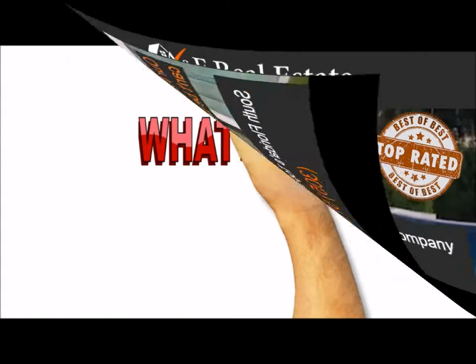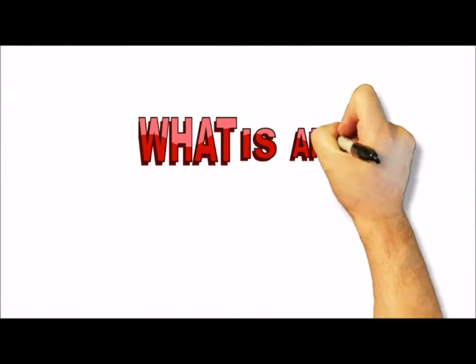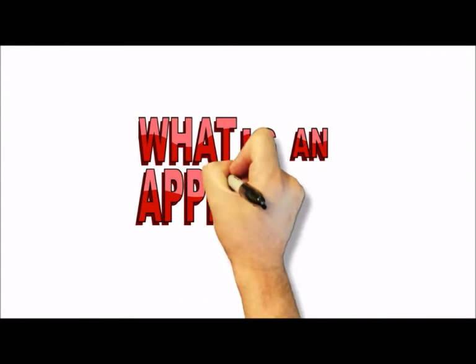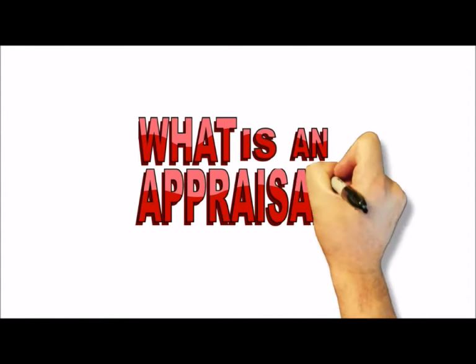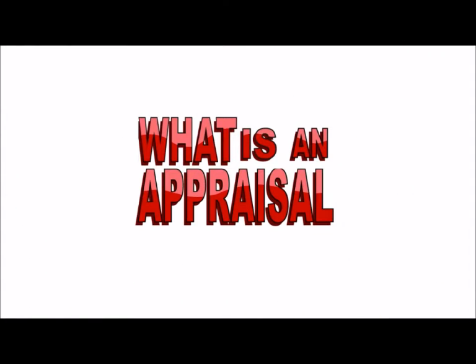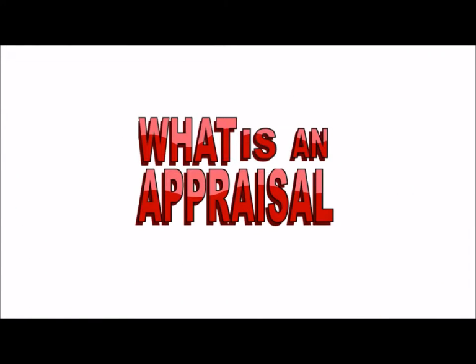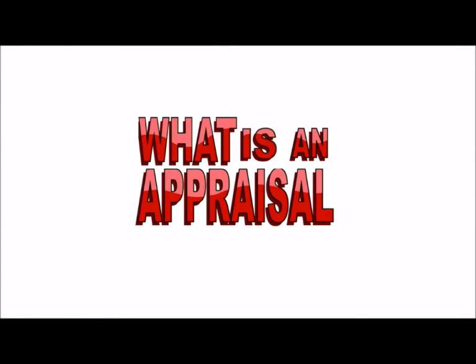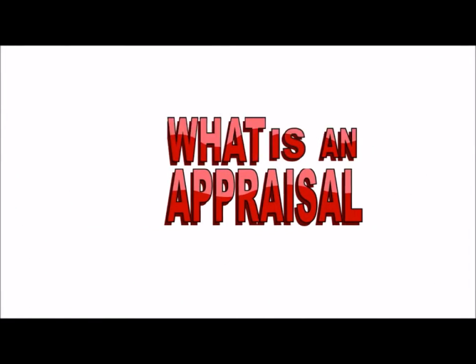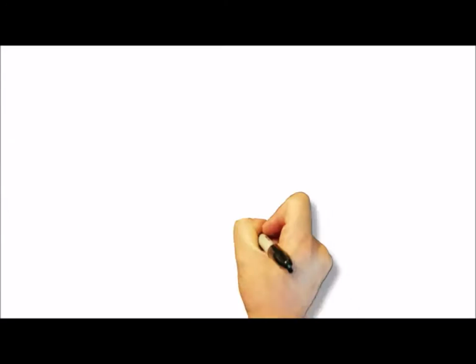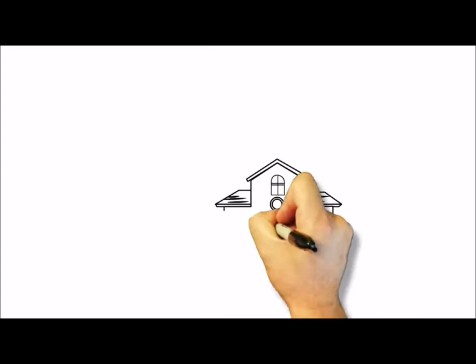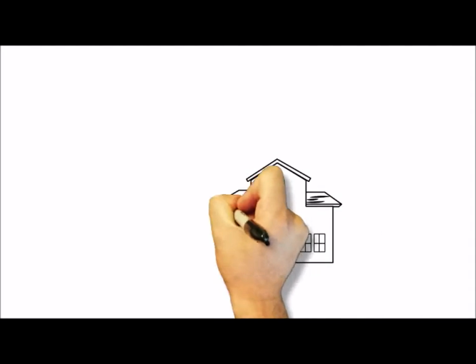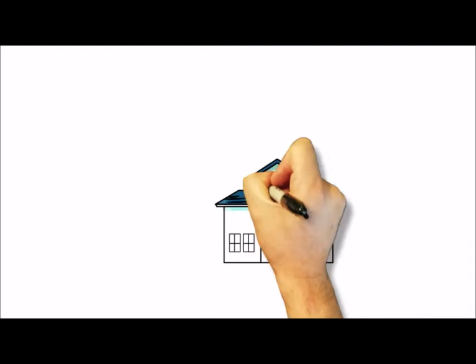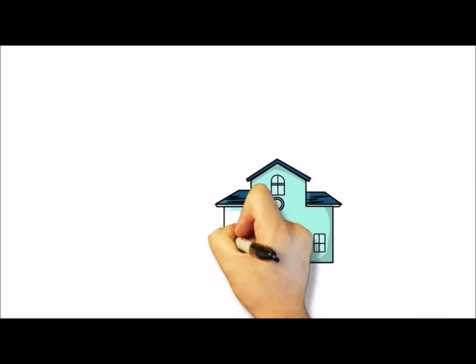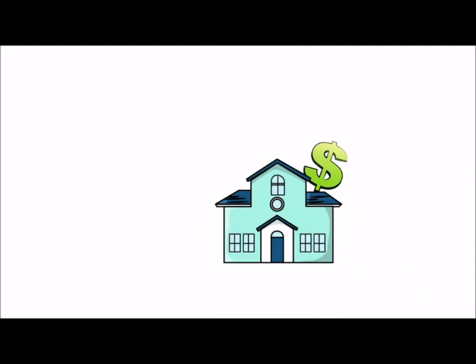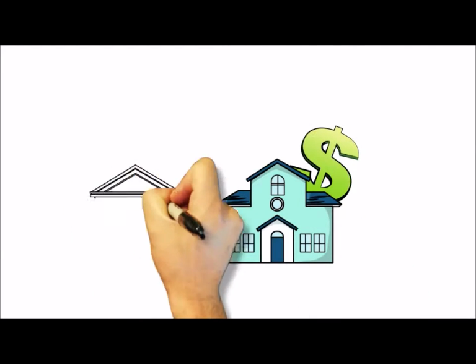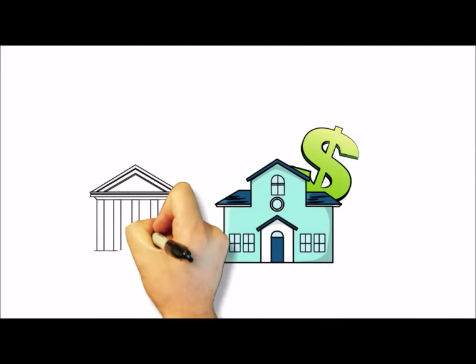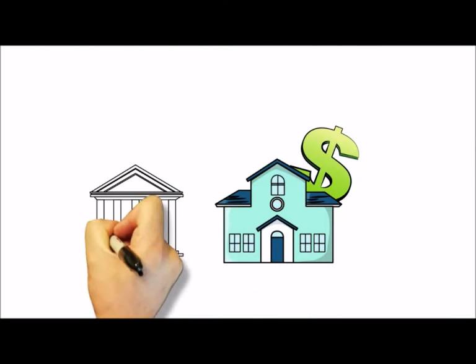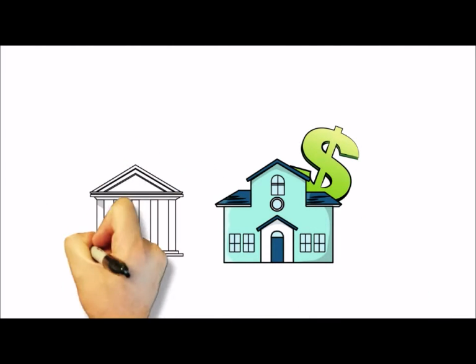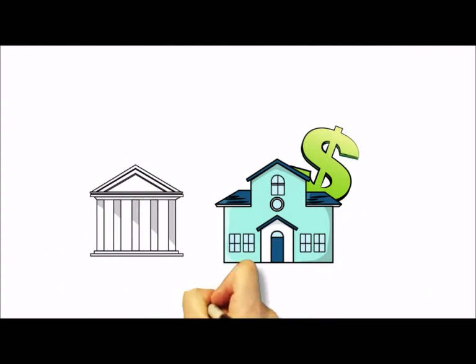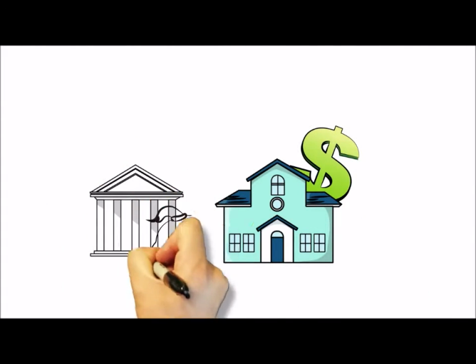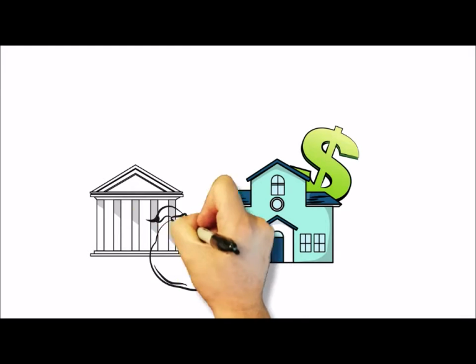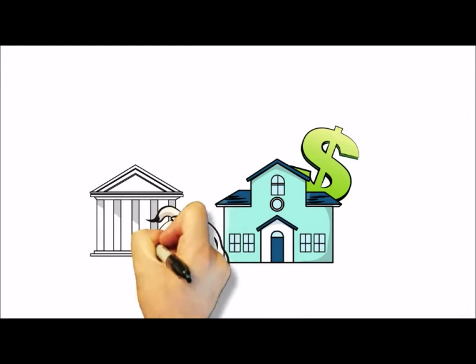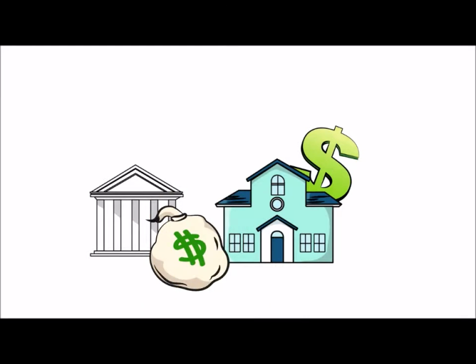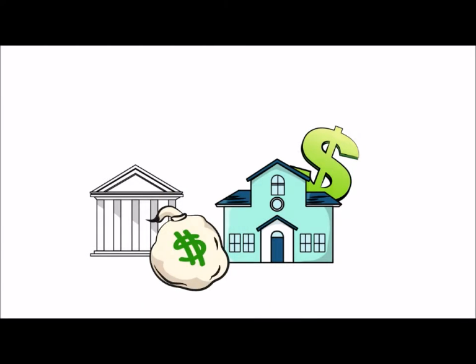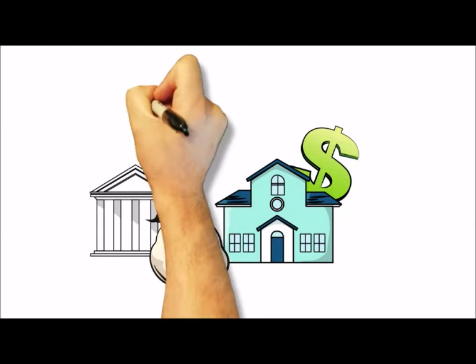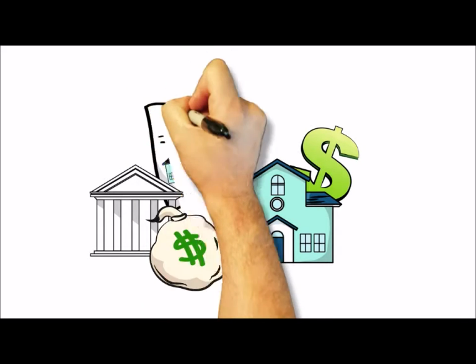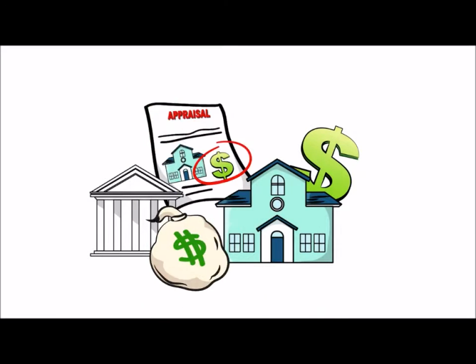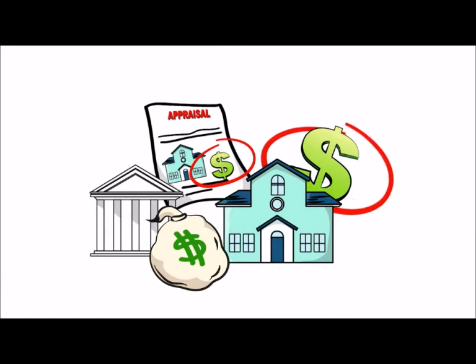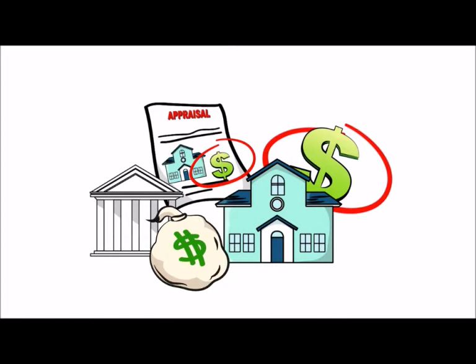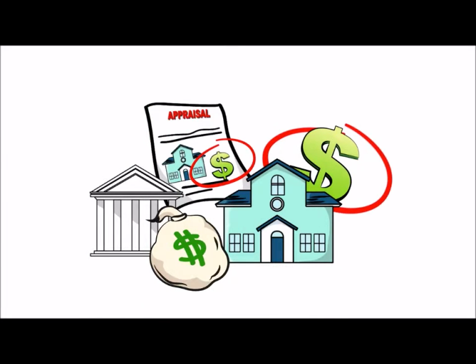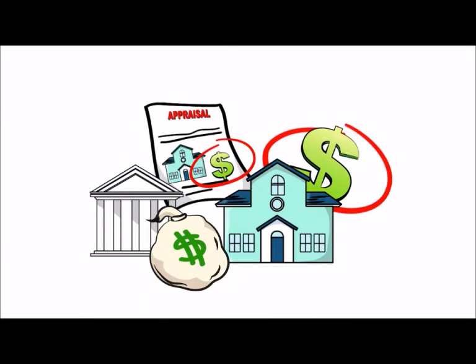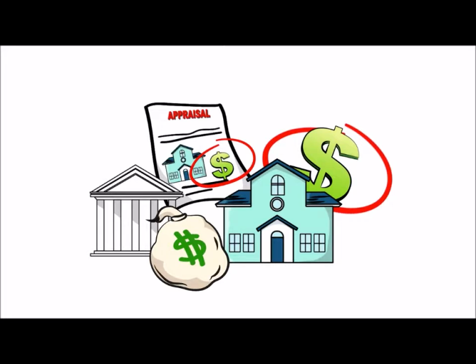What is an appraisal? An appraisal is a valuation of a property that a lender requires when they lend money against it. The lender requires an appraisal to make sure that the sales price reflects a realistic value.